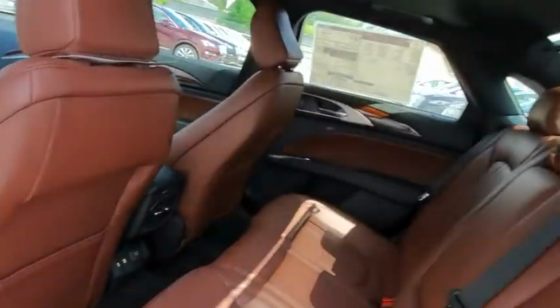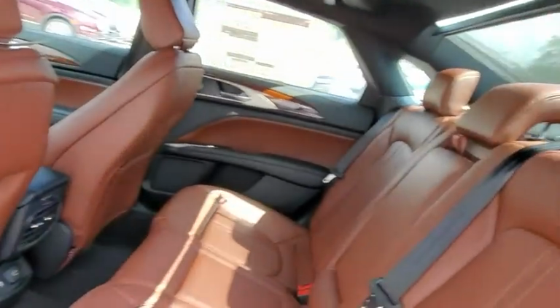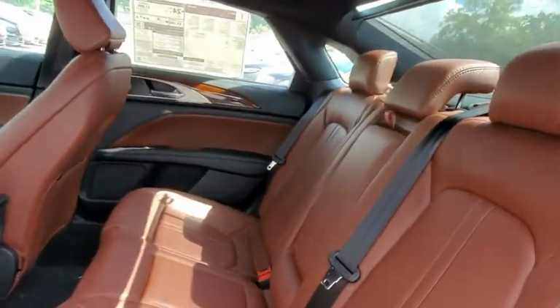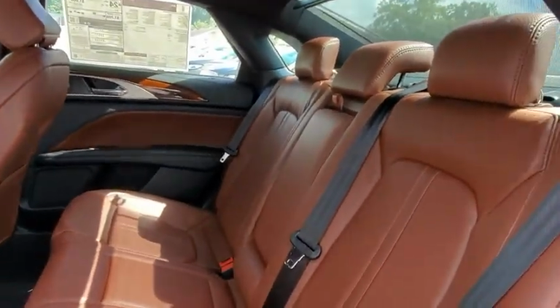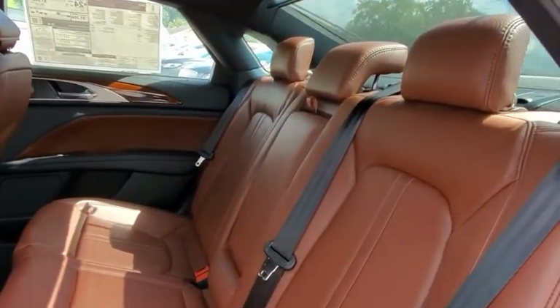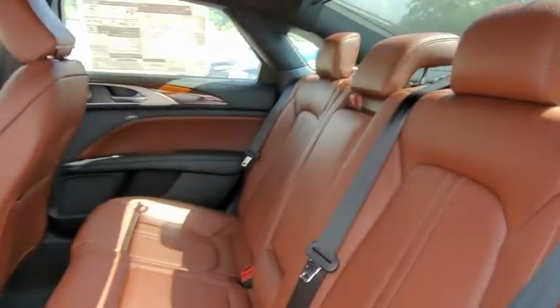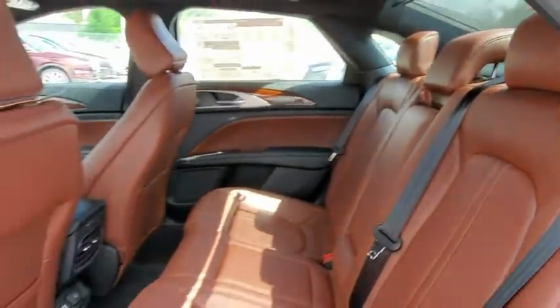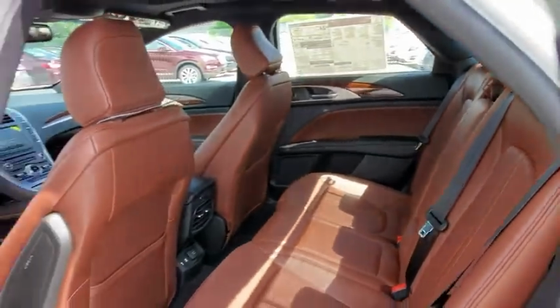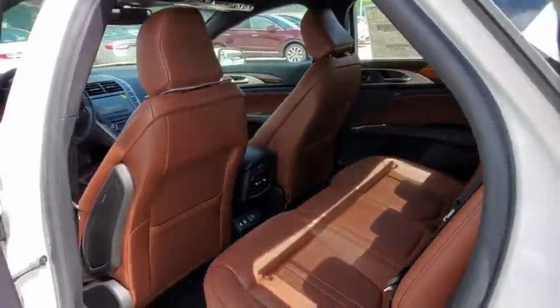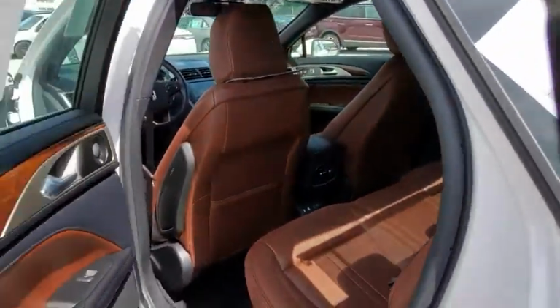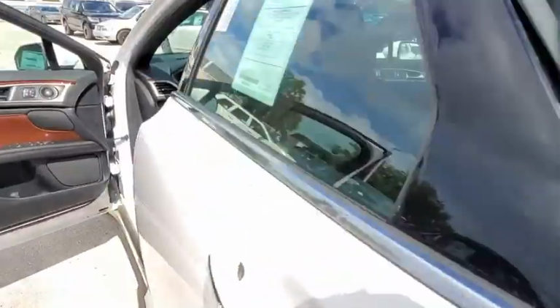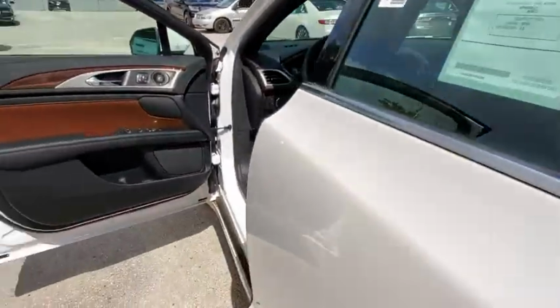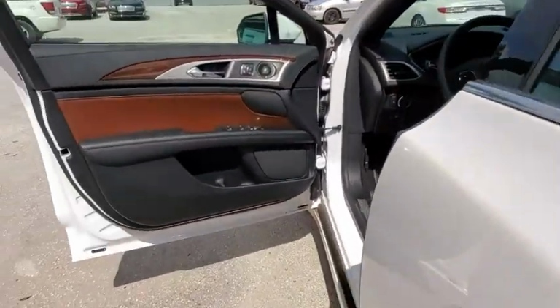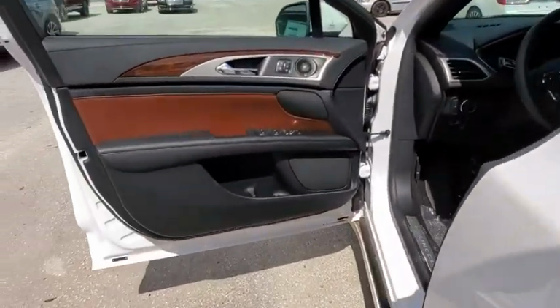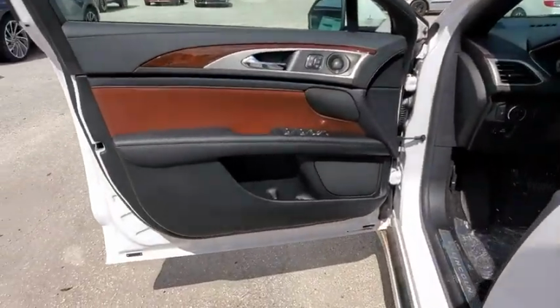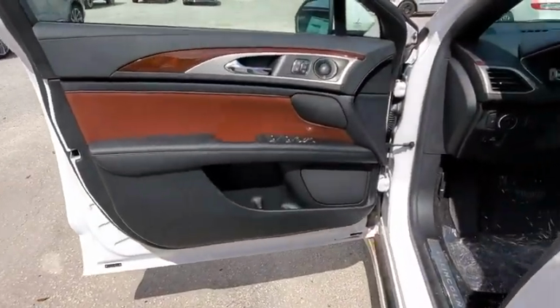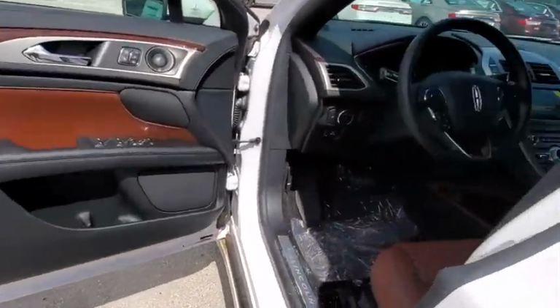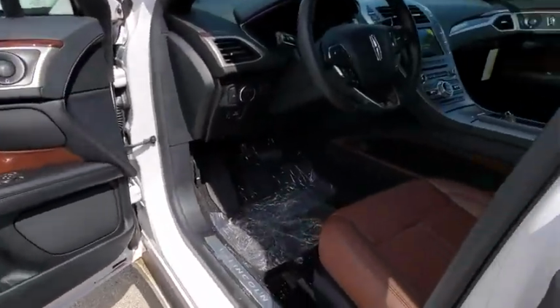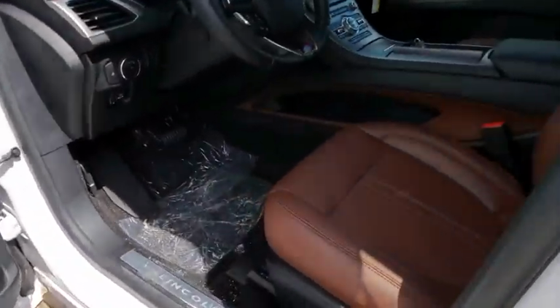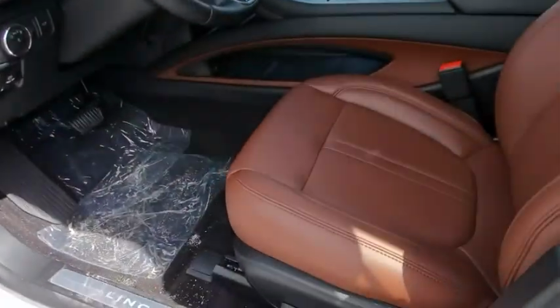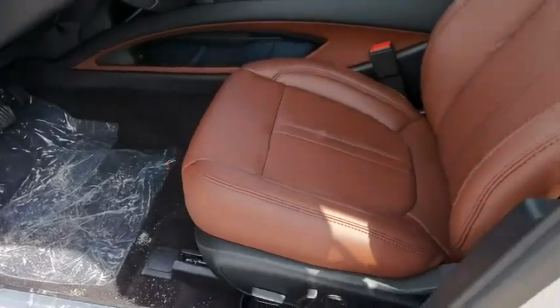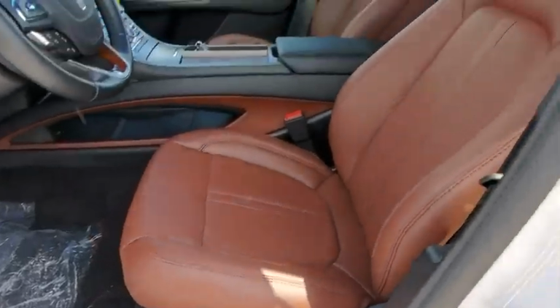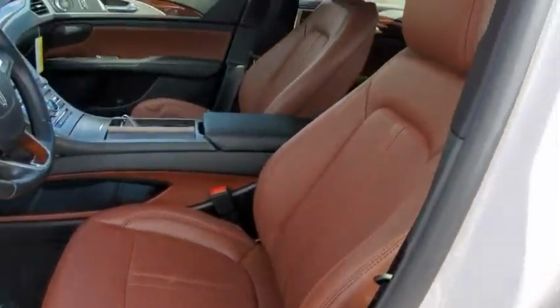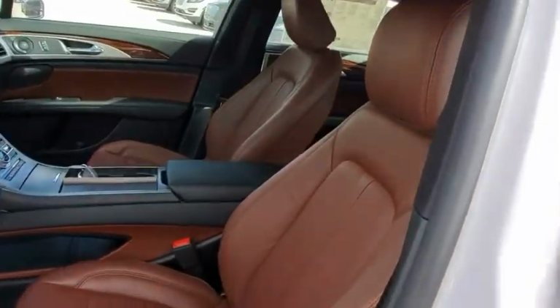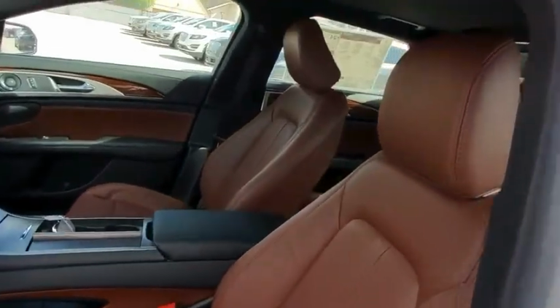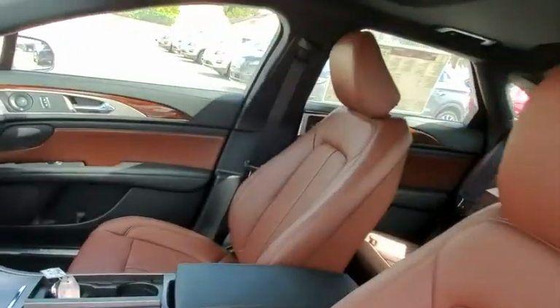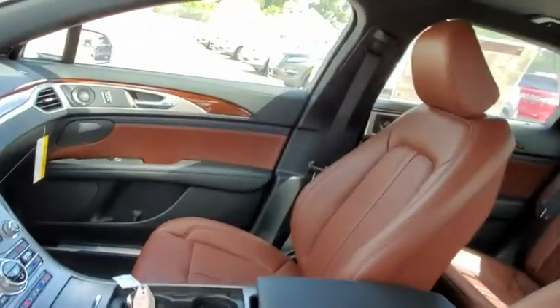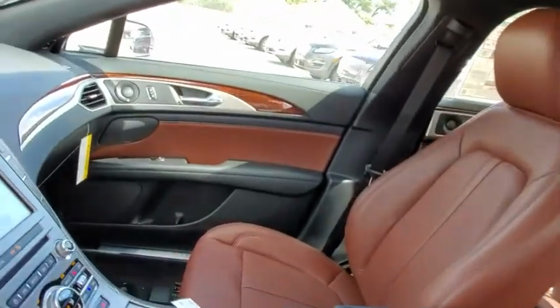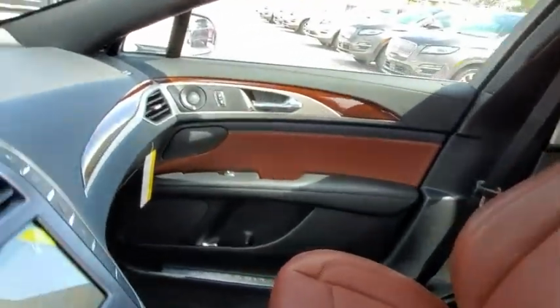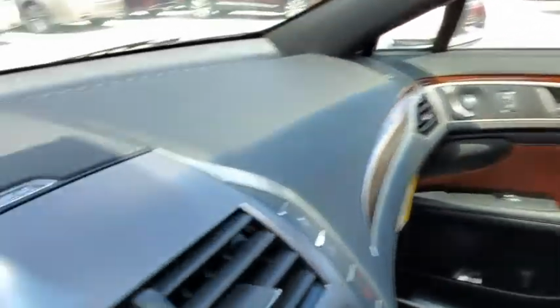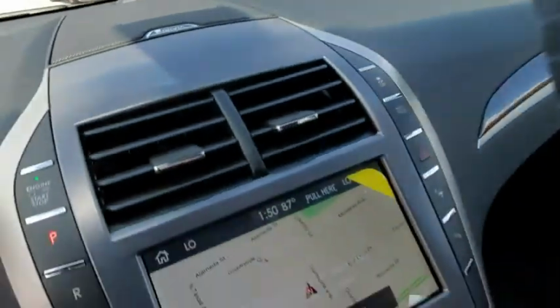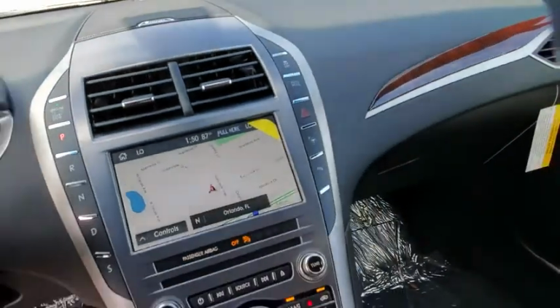Backup camera, steering wheel audio controls, power passenger seat, navigation system, traction control, keyless entry, remote engine start, stability control, lane departure warning, anti-lock braking system.